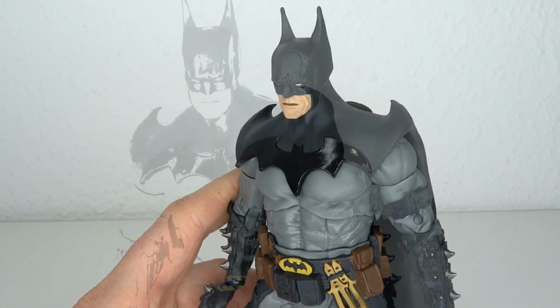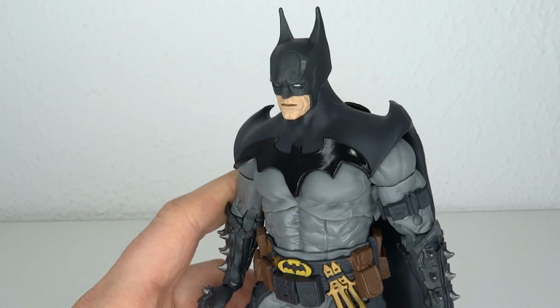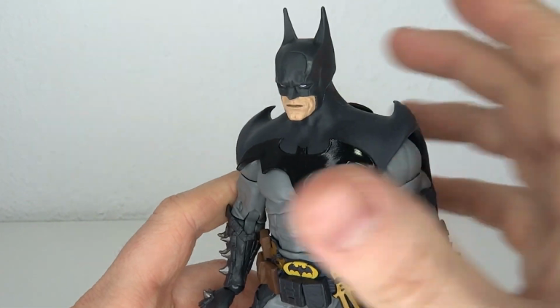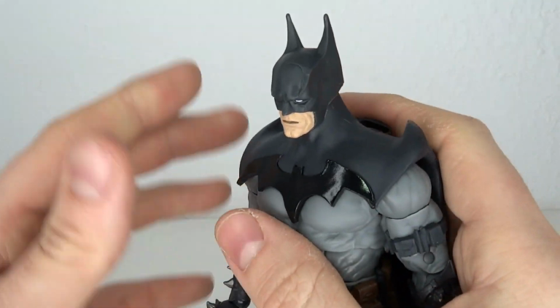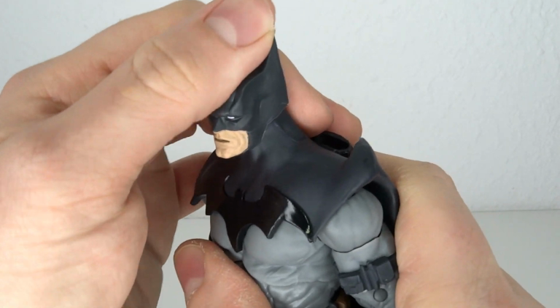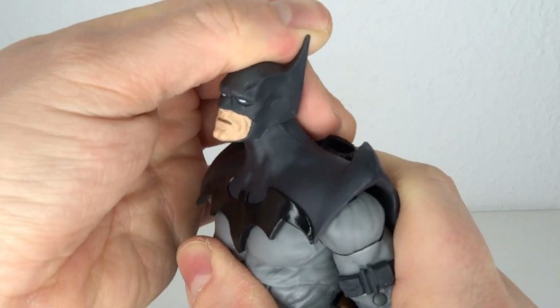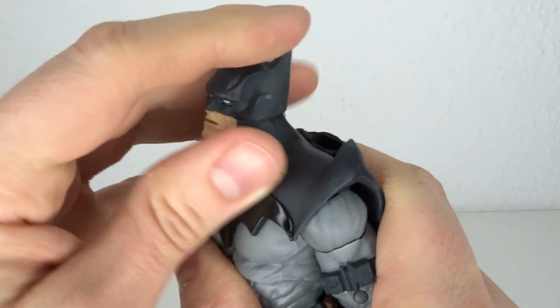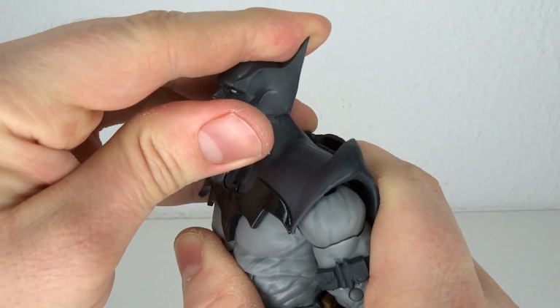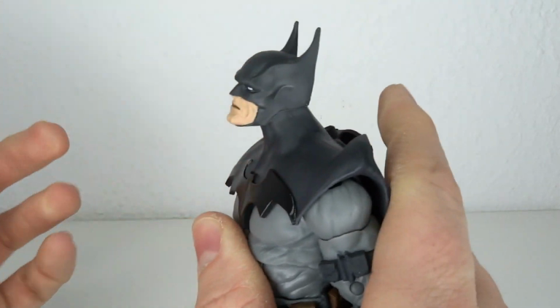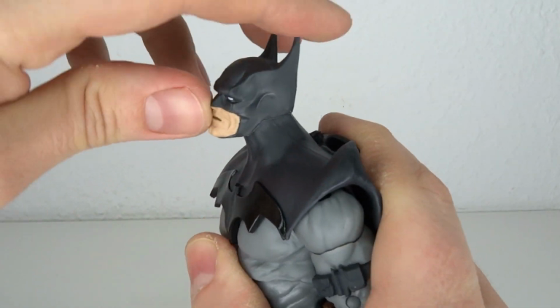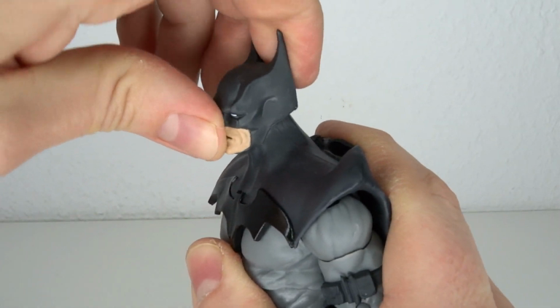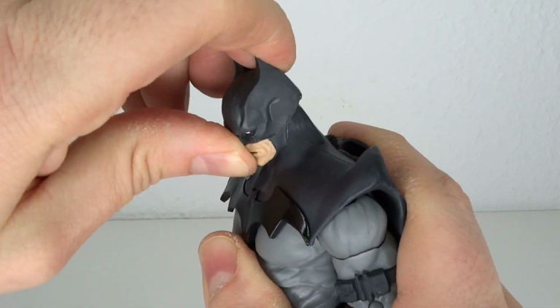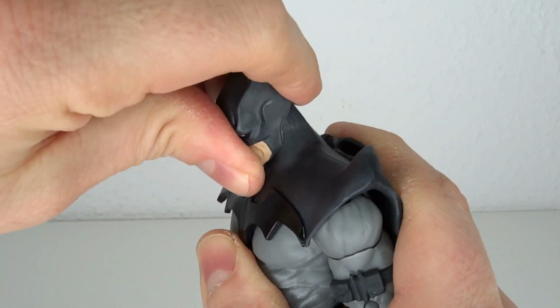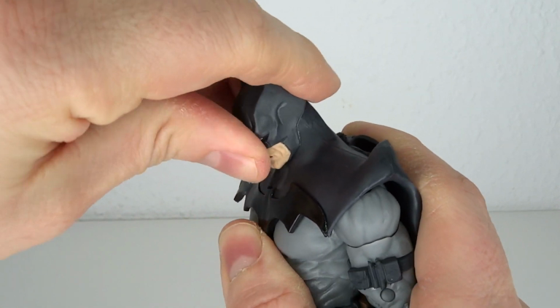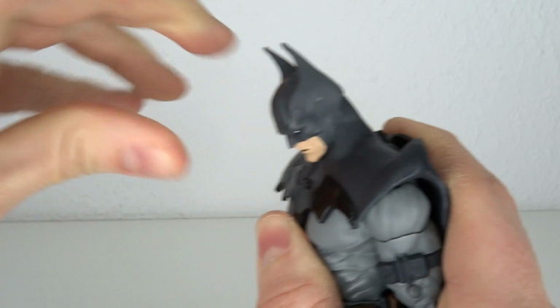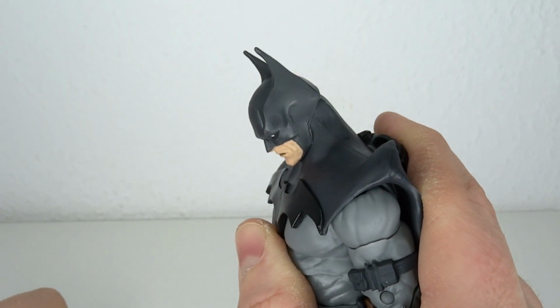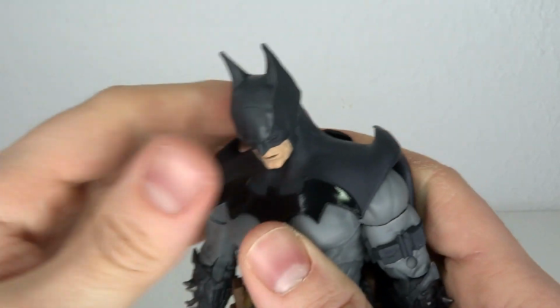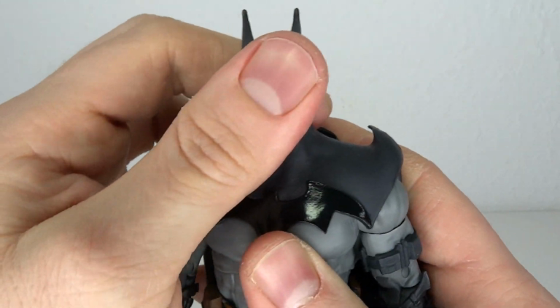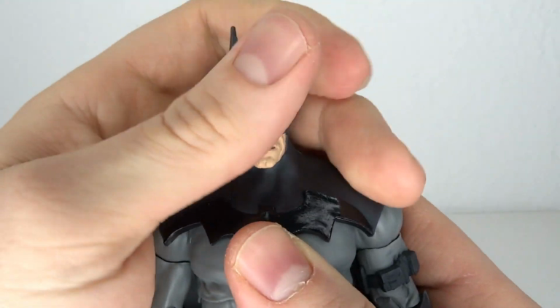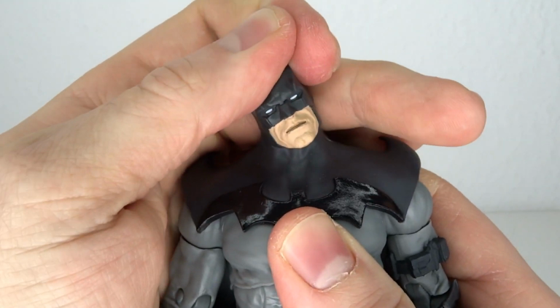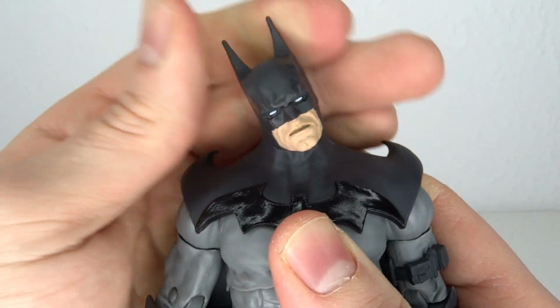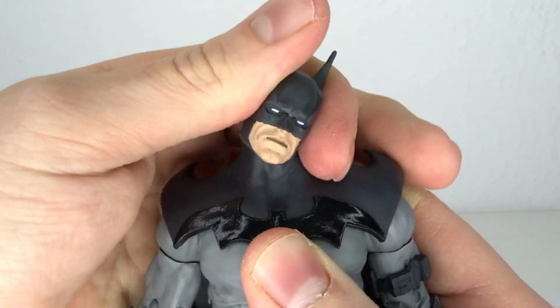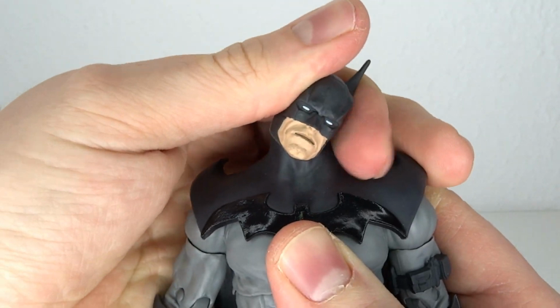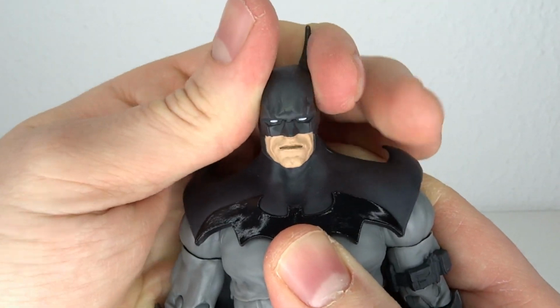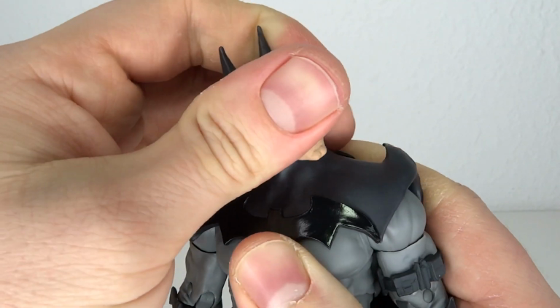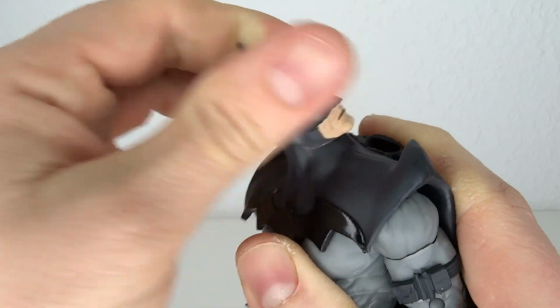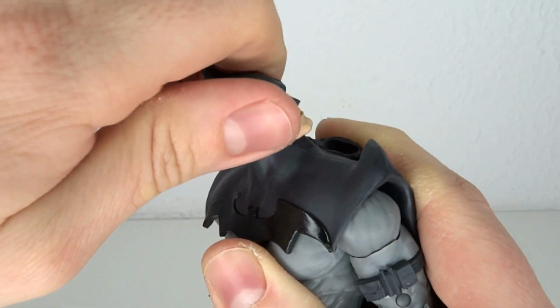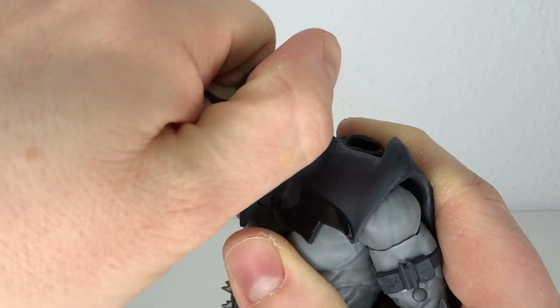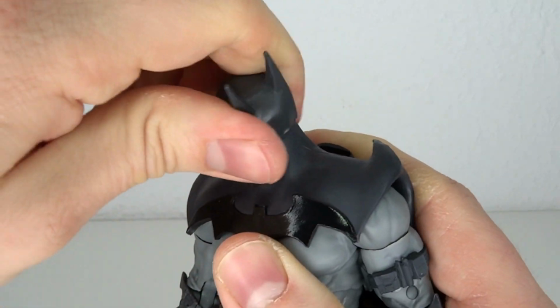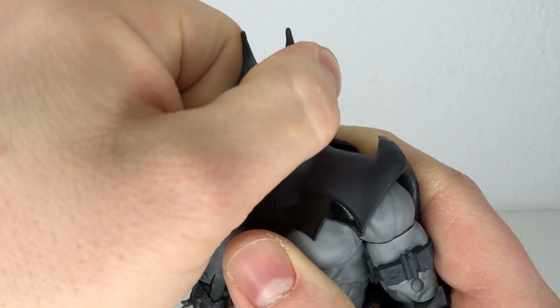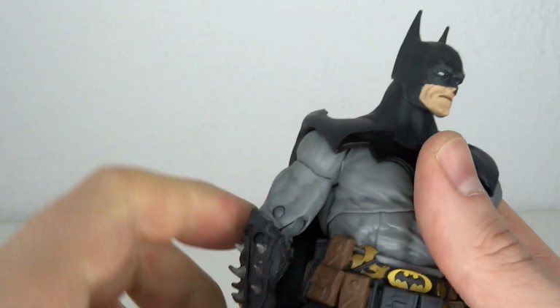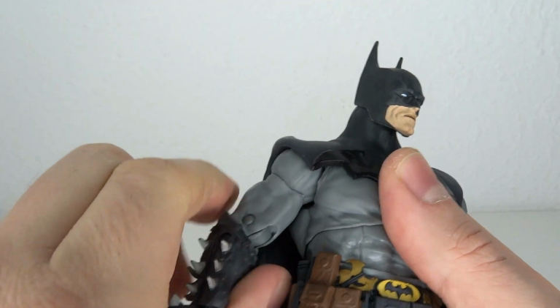Well, the head articulation is actually pretty nice. Goes to the back, does go forward — you can really pull it down, which is actually pretty fantastic. Moves side to side the same way. It does go all the way around without any trouble.